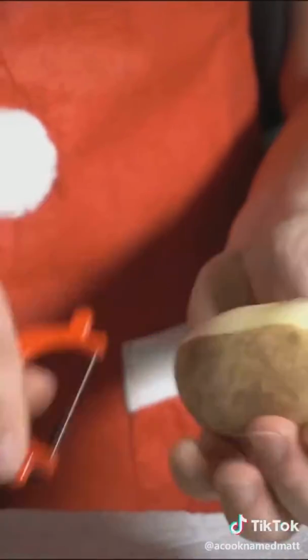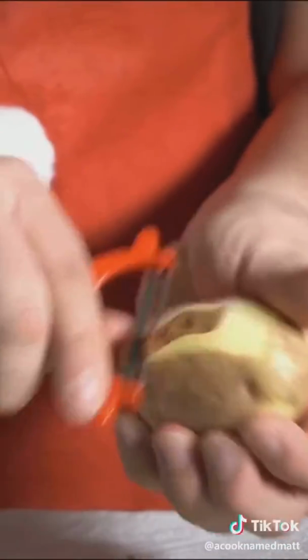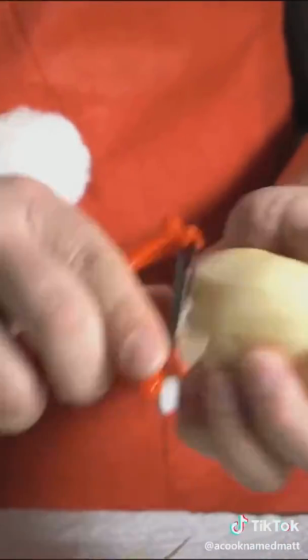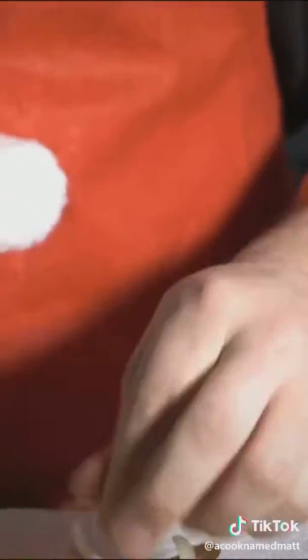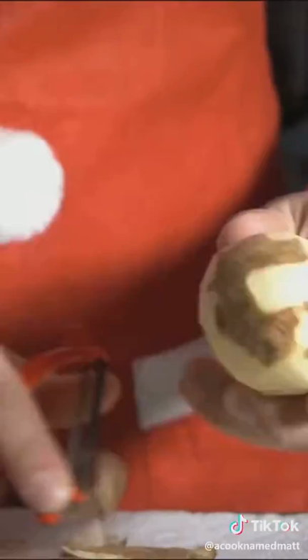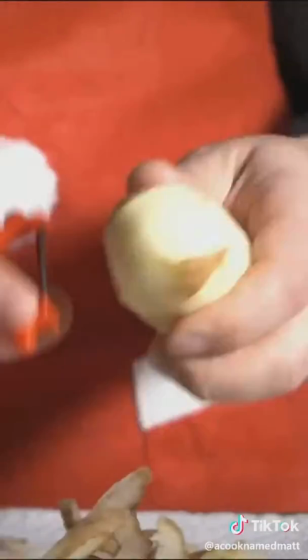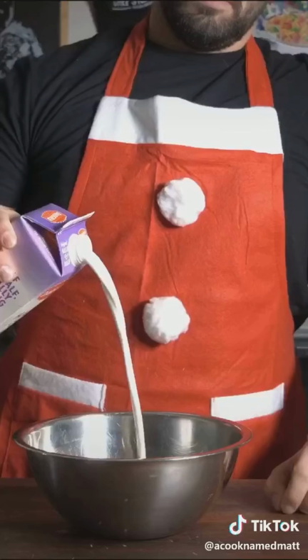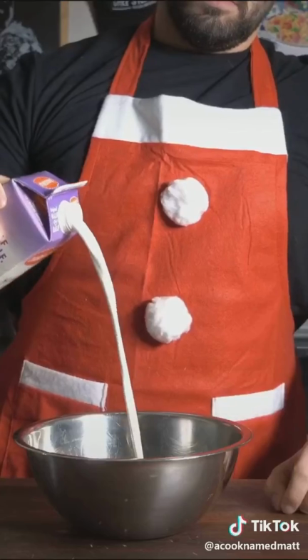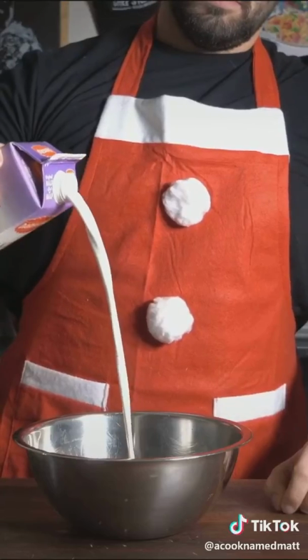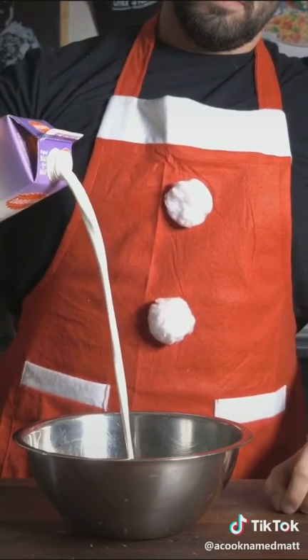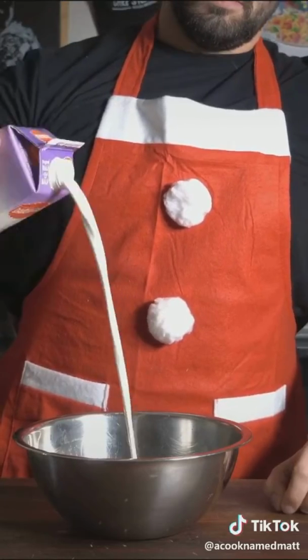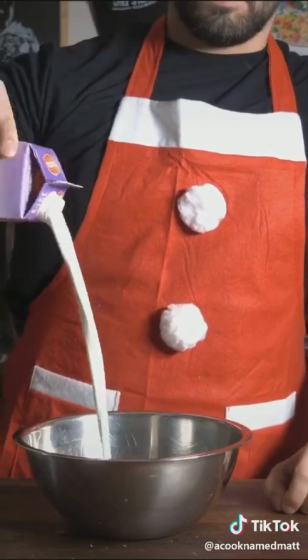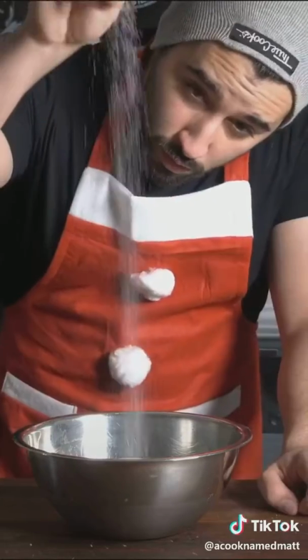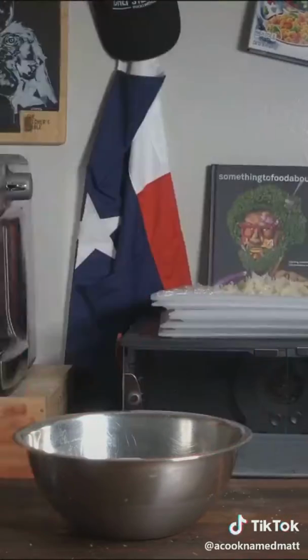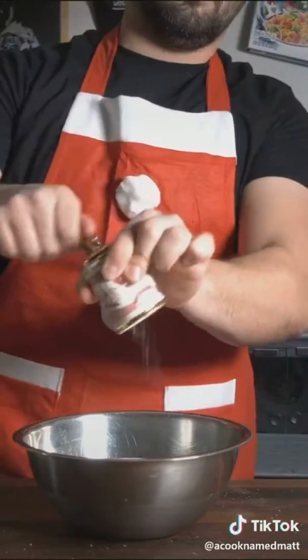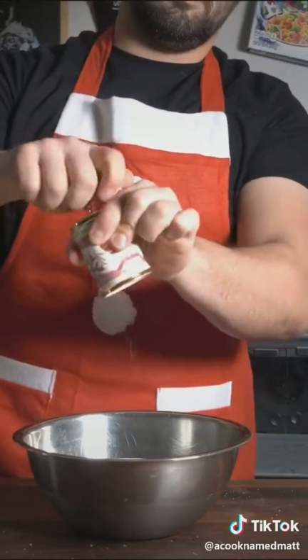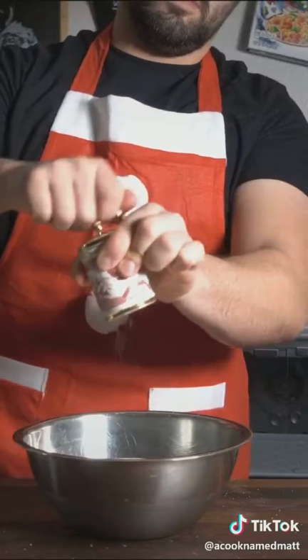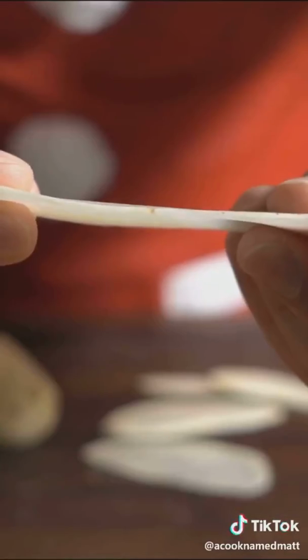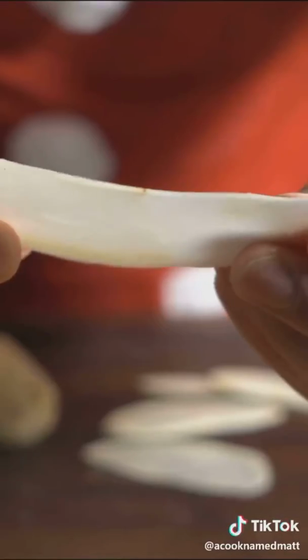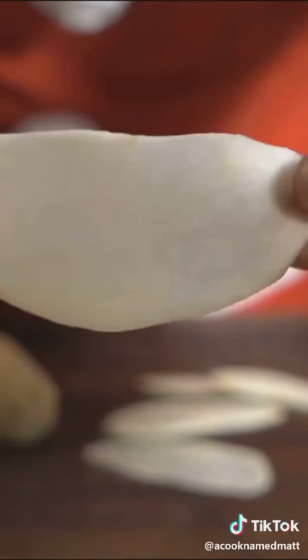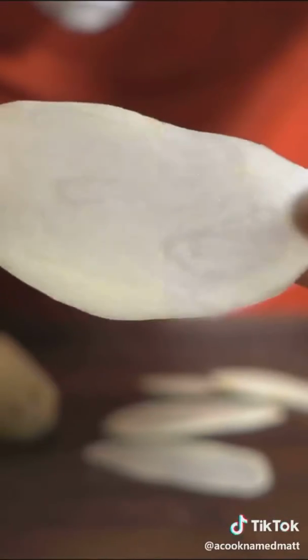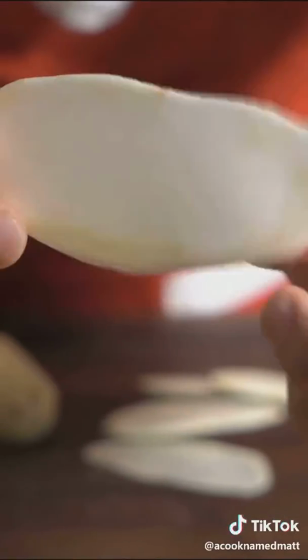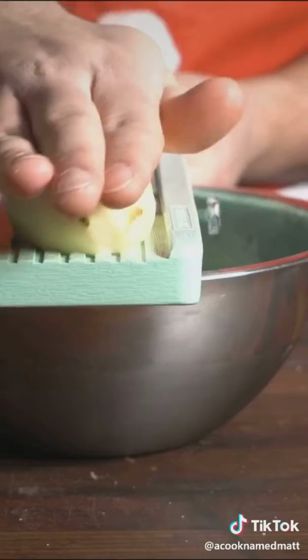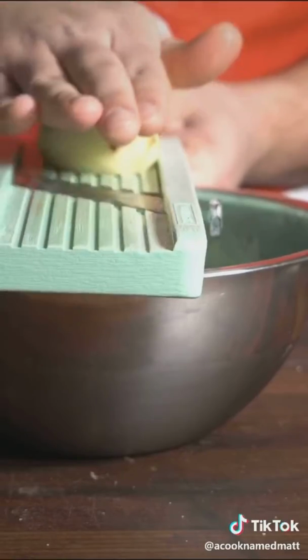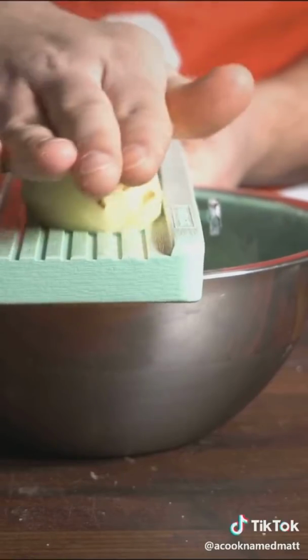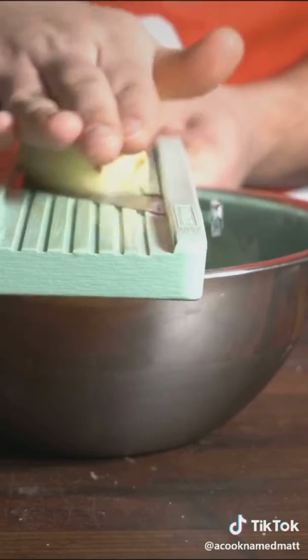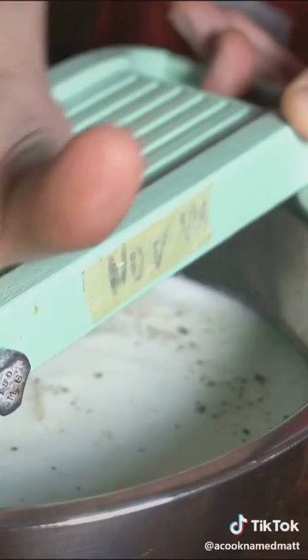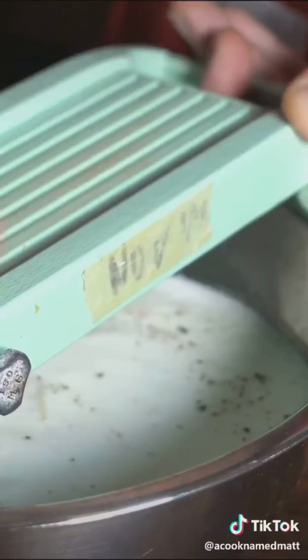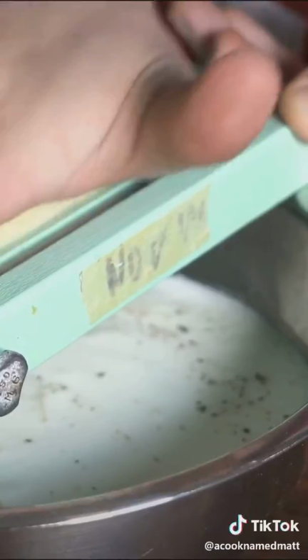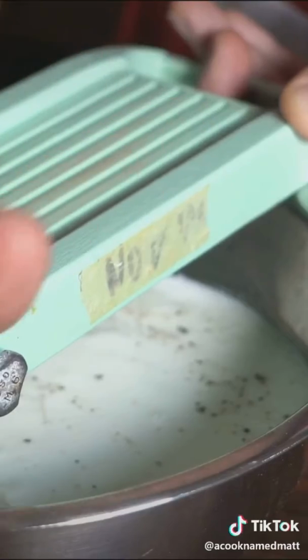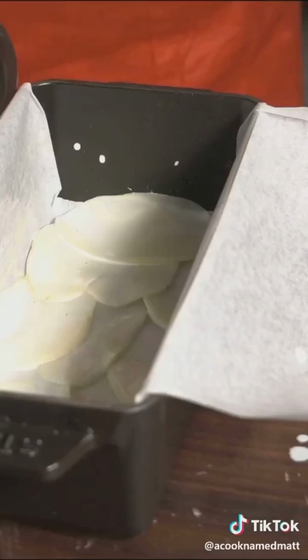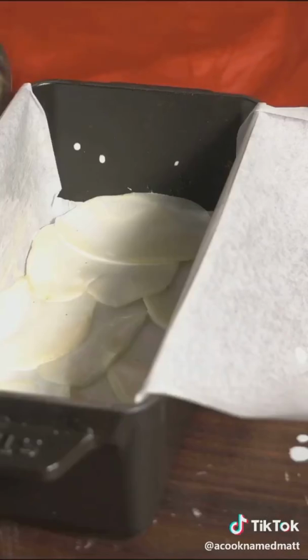So peel a bunch of potatoes. Then in a bowl, add cream, some salt, and black pepper. We're gonna shave our potatoes thin — slice them on a mandolin and let them land into this bowl of cream so they can coat evenly.